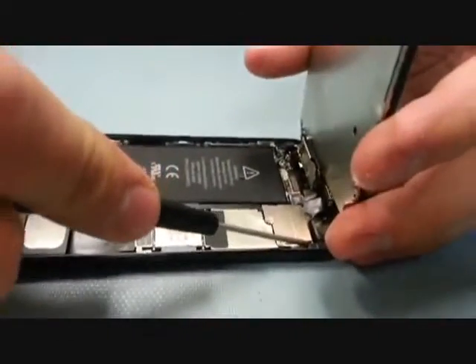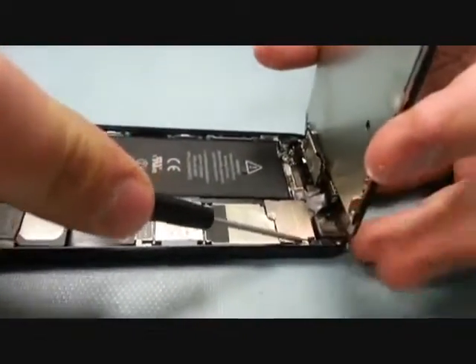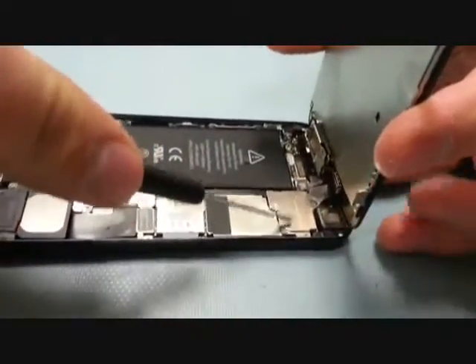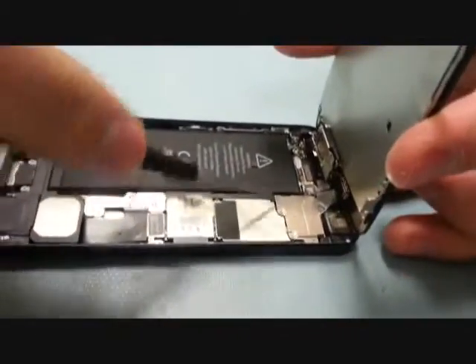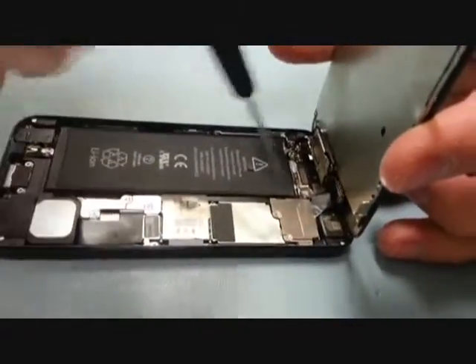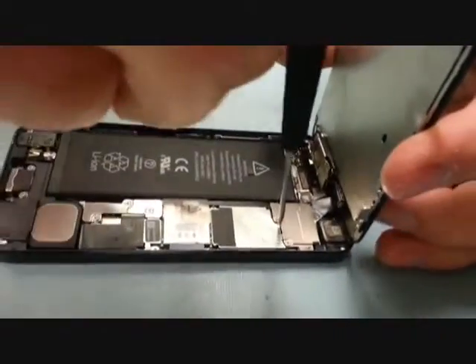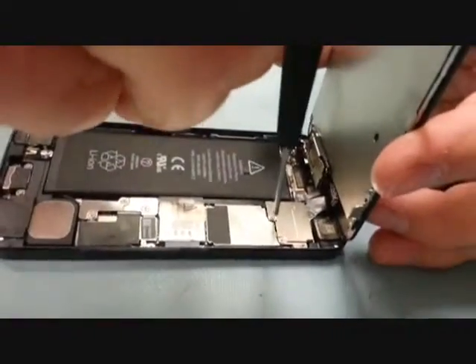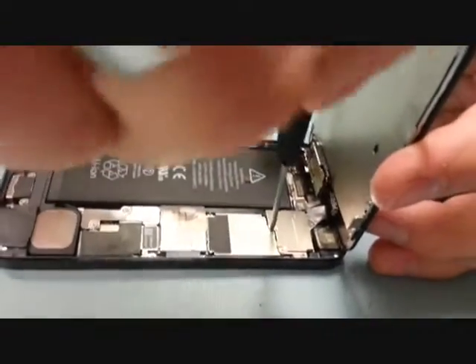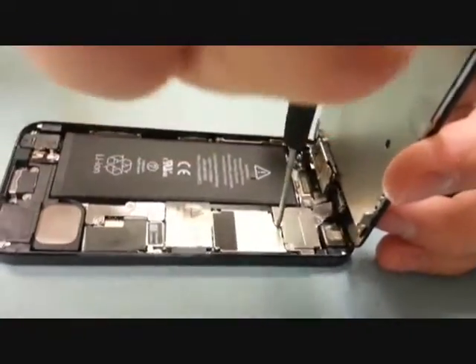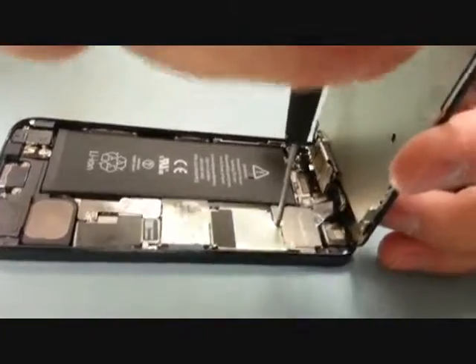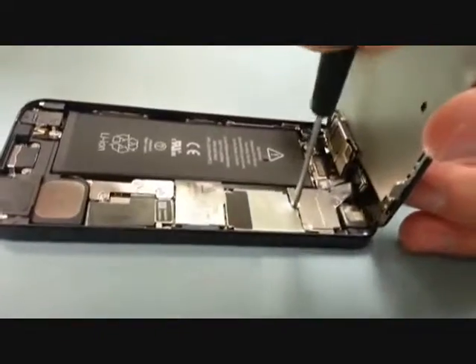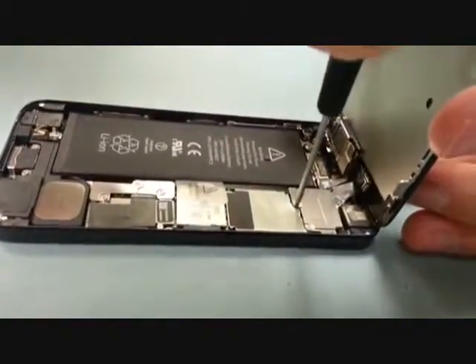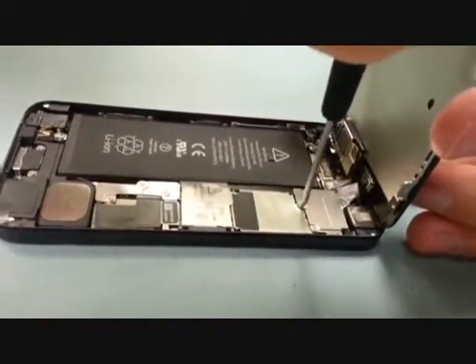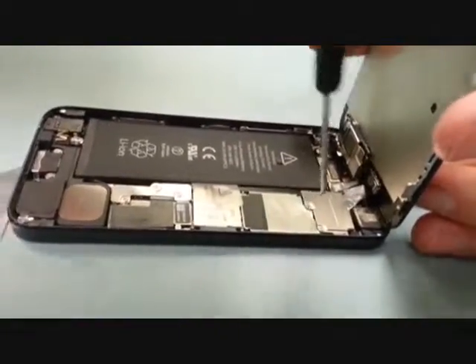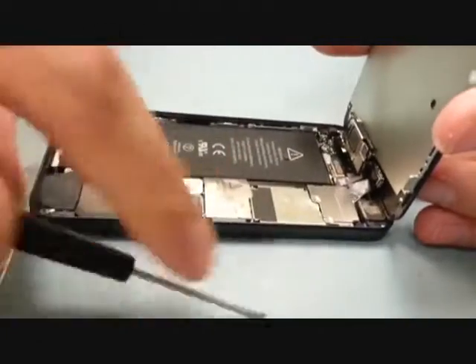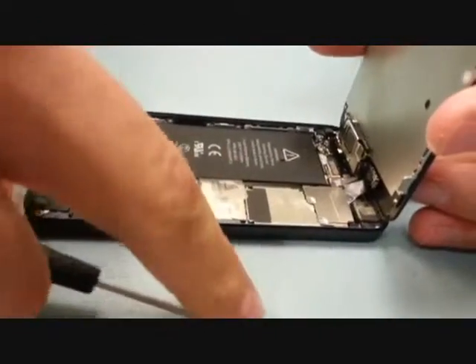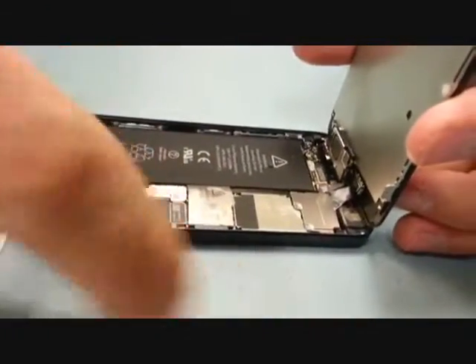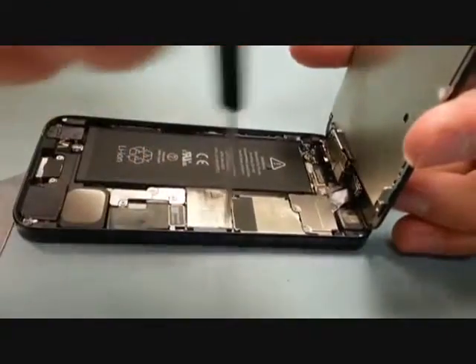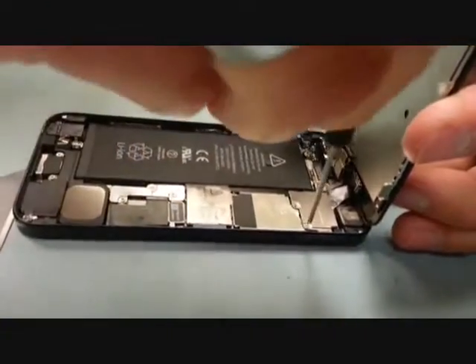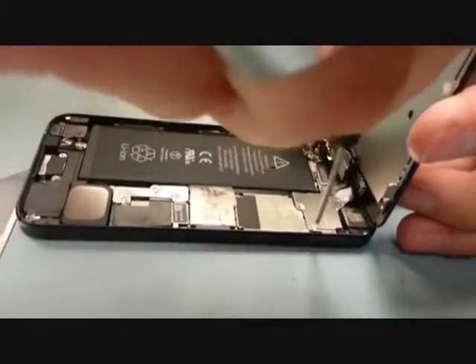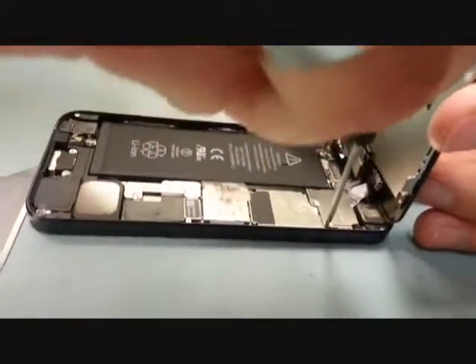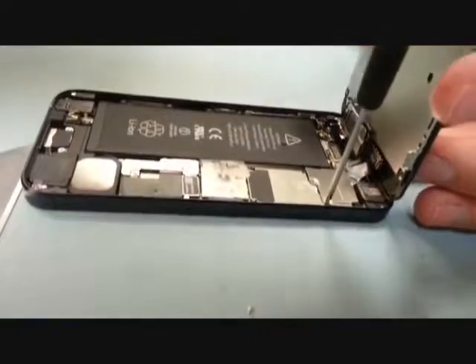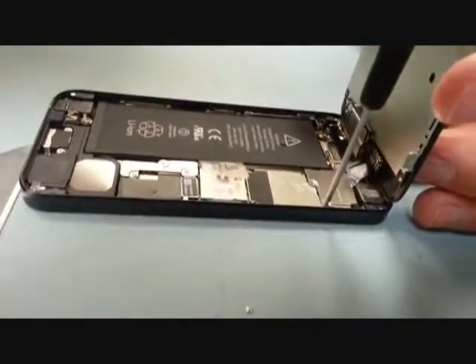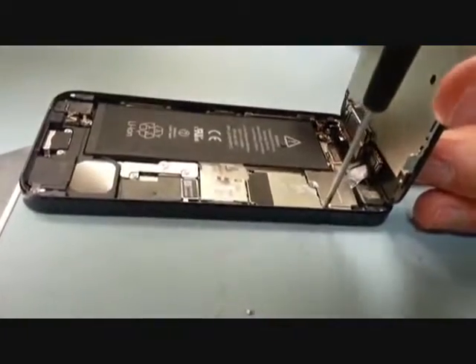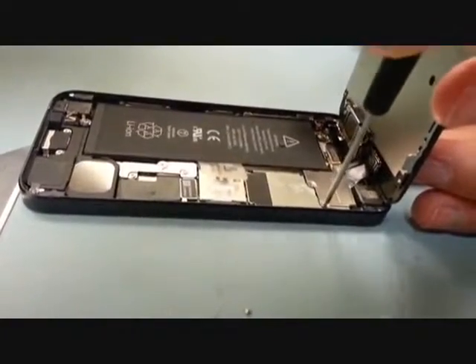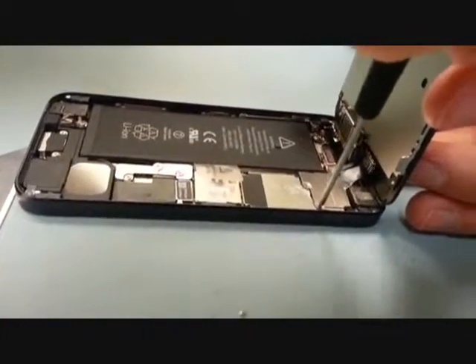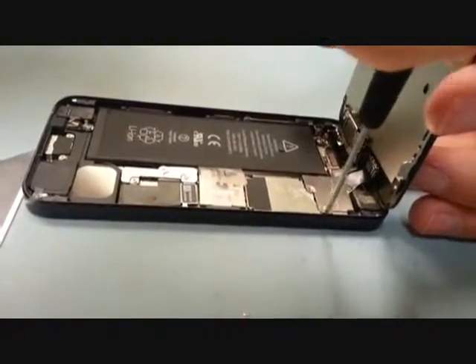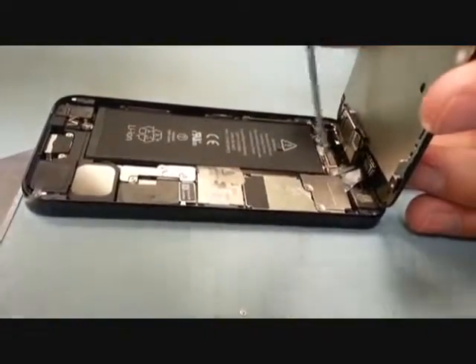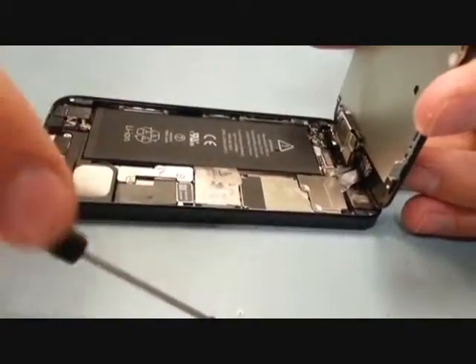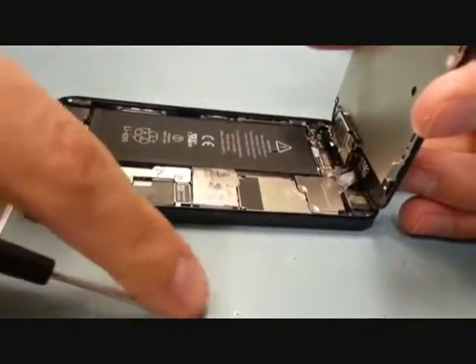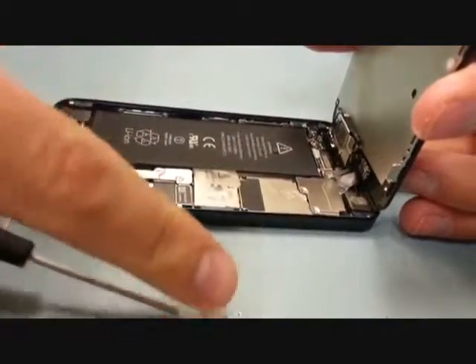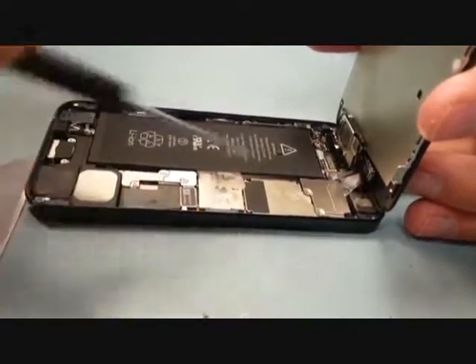There are three little screws right here that you have to take out to unplug the ribbon cables from the phone. This little bracket comes right off as soon as you get the three screws undone.